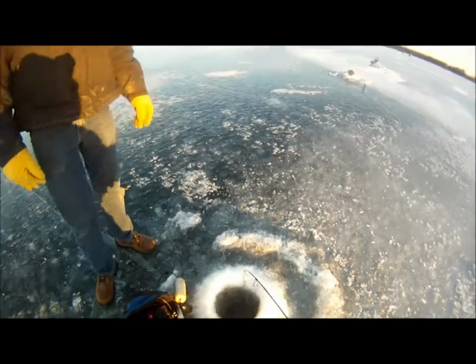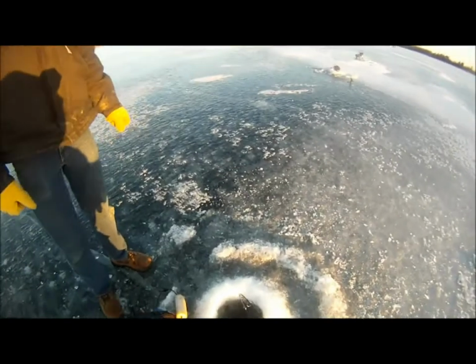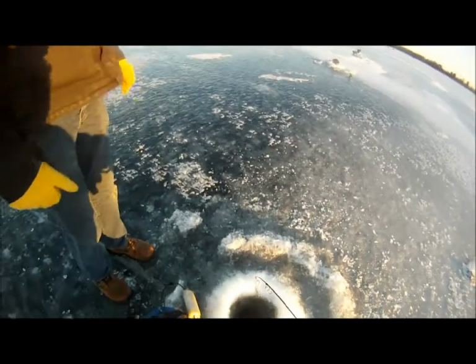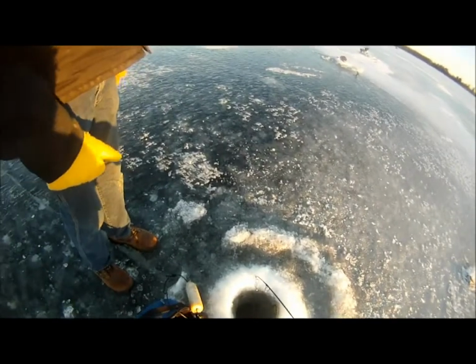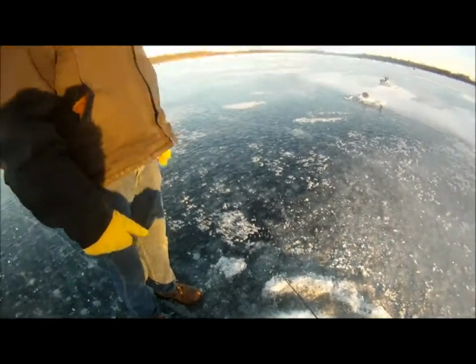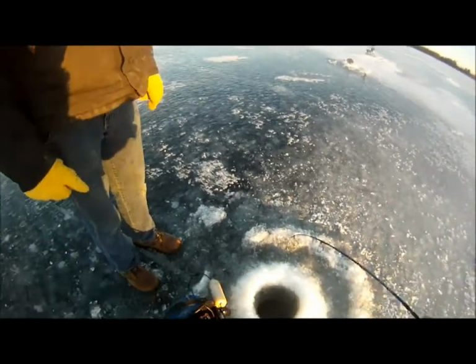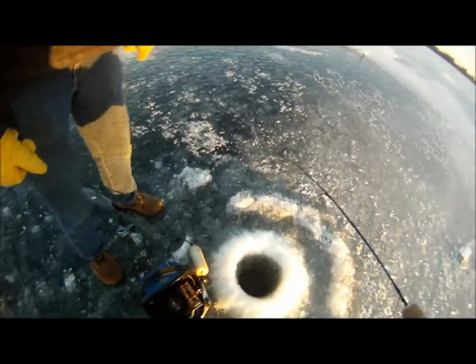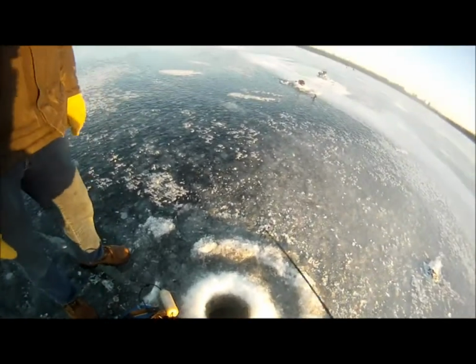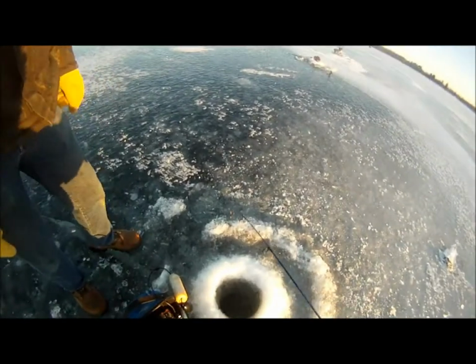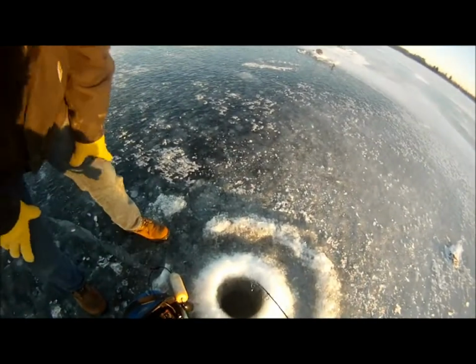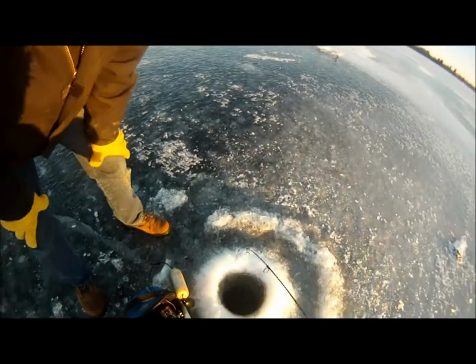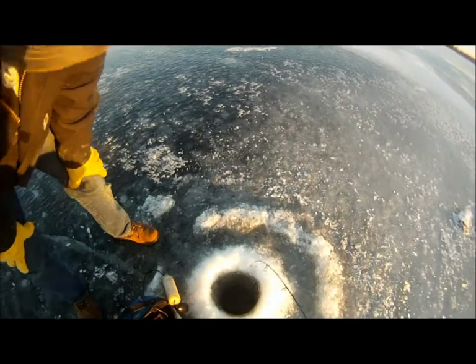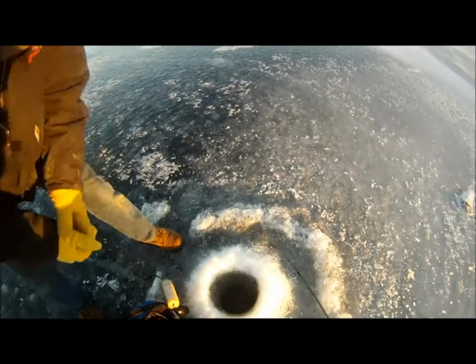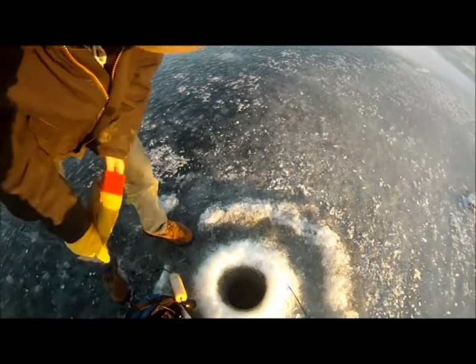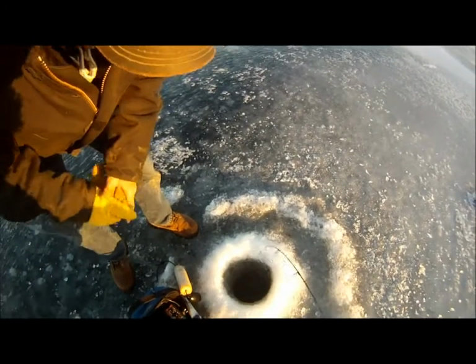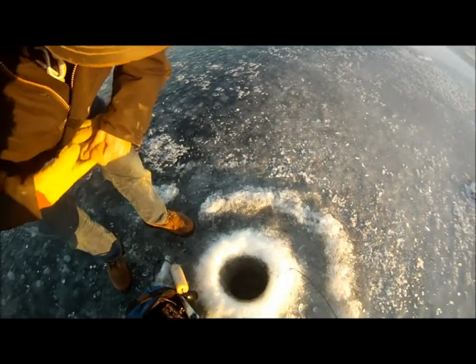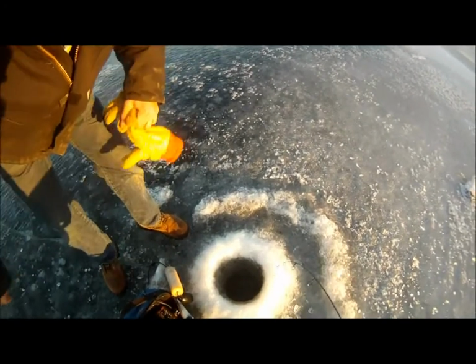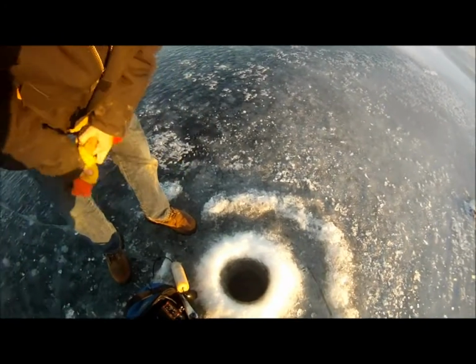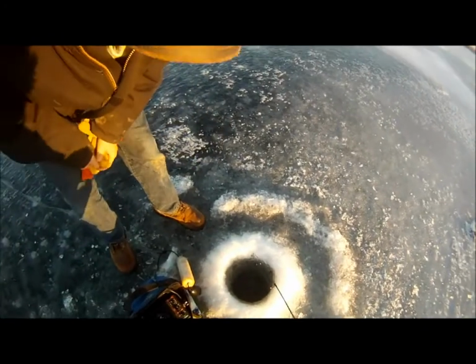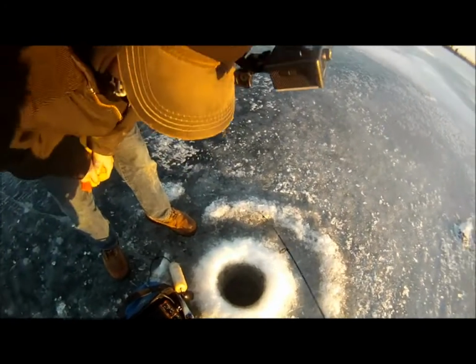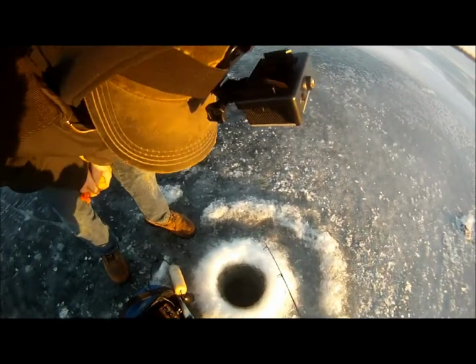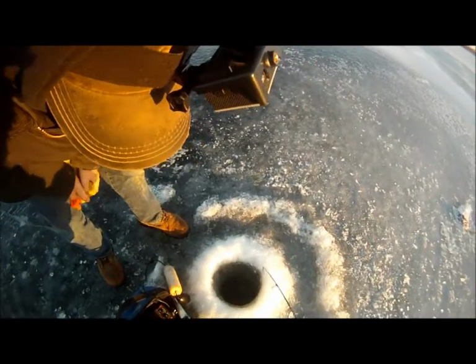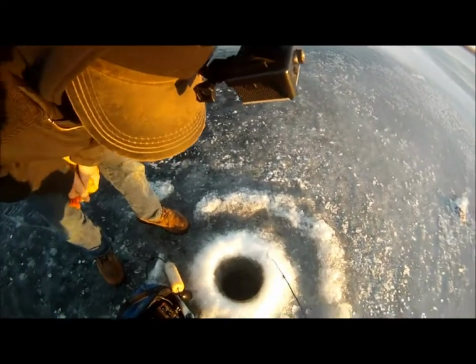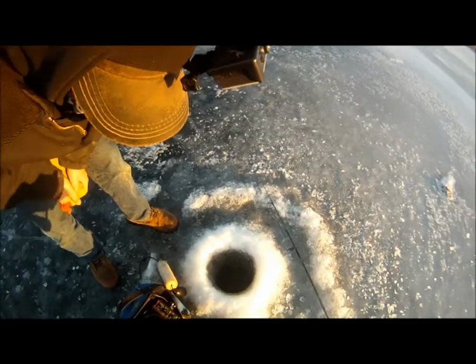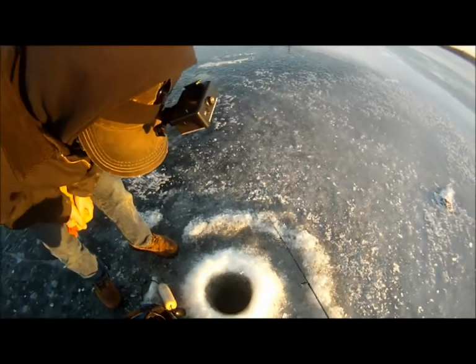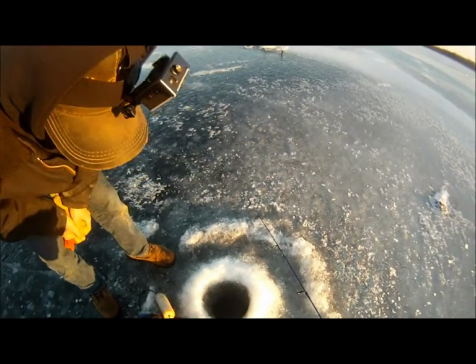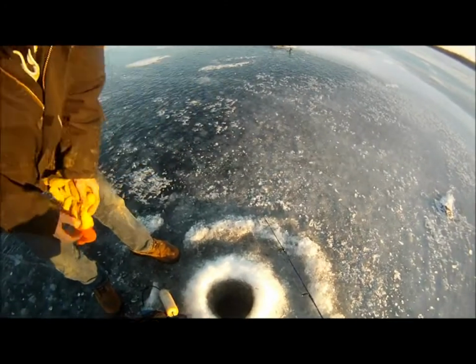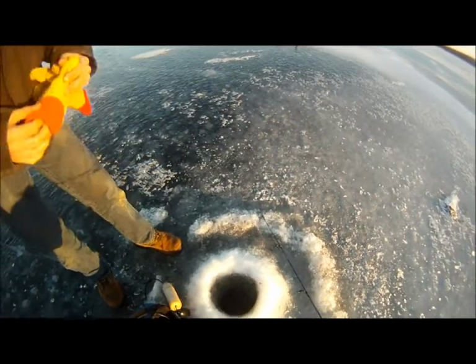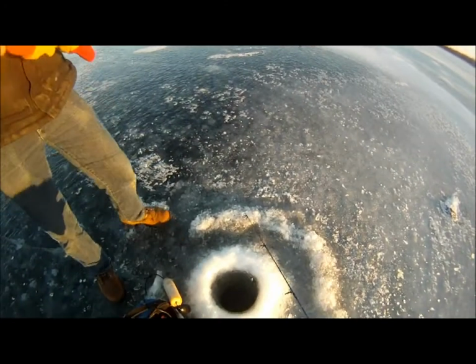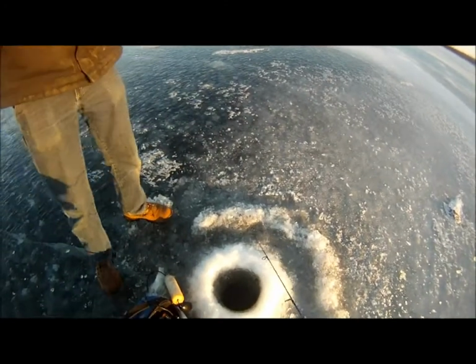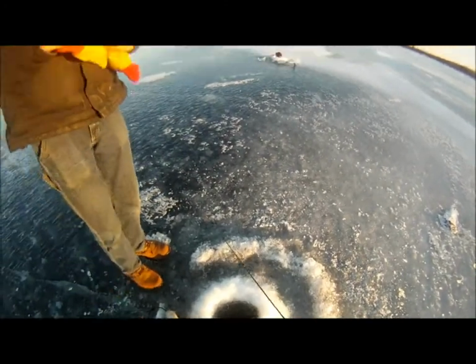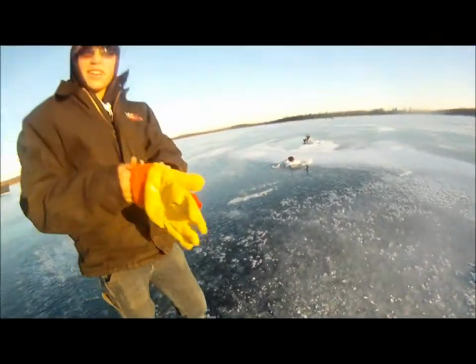Crappie doesn't fight quite like that. Crappie don't fight quite like that. Oh my gosh — came off right underneath, right below the ice.